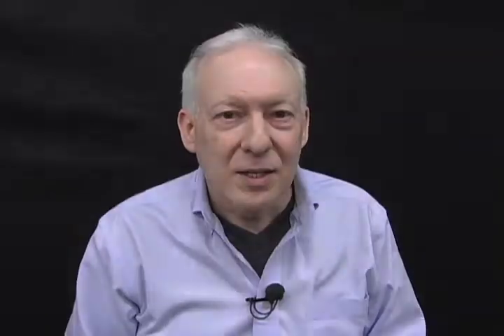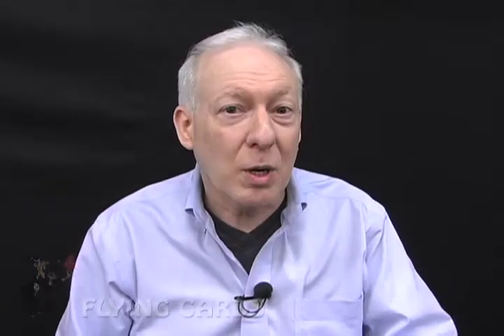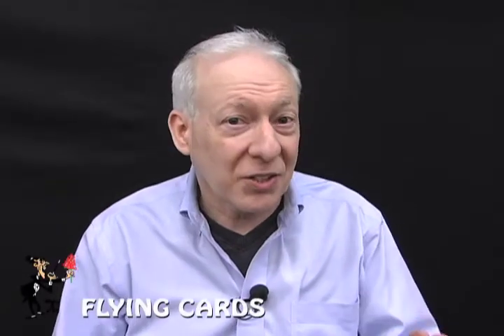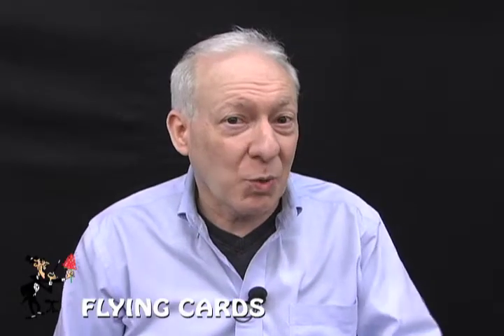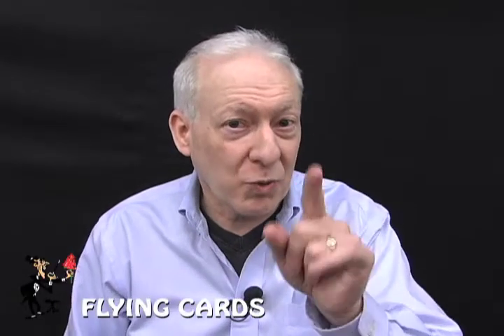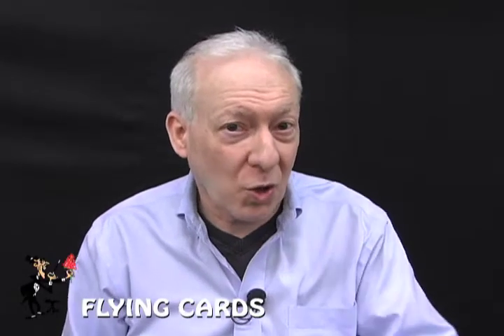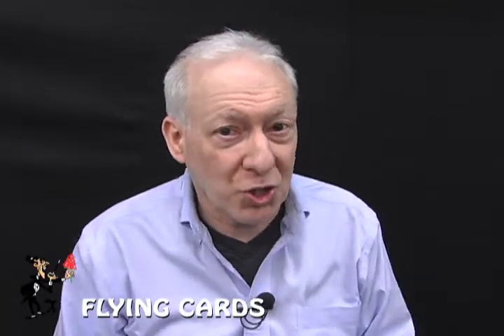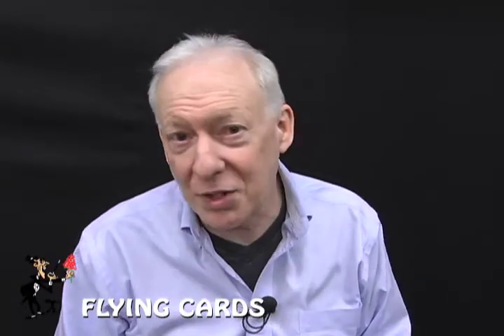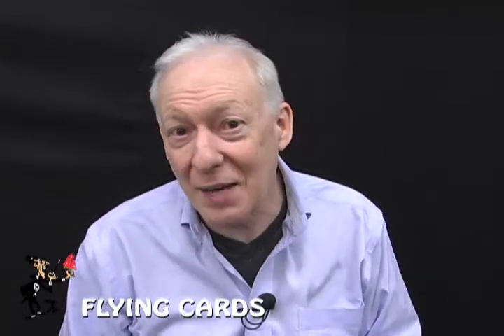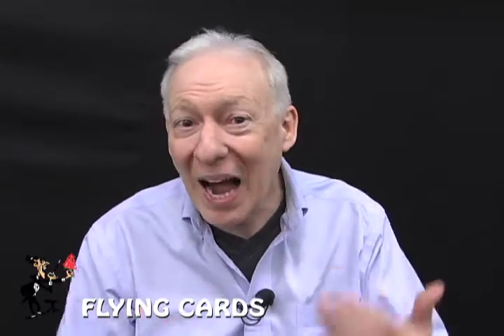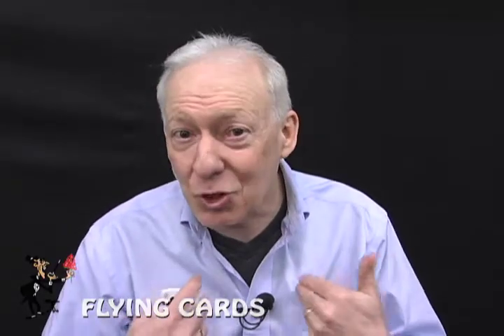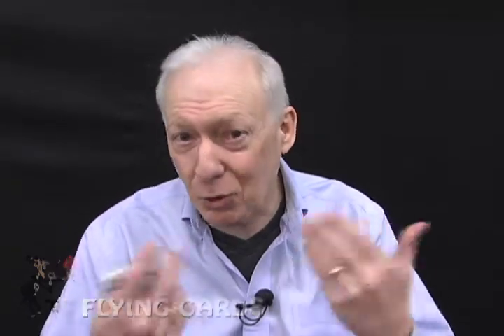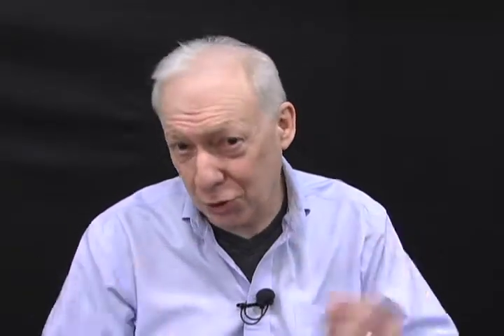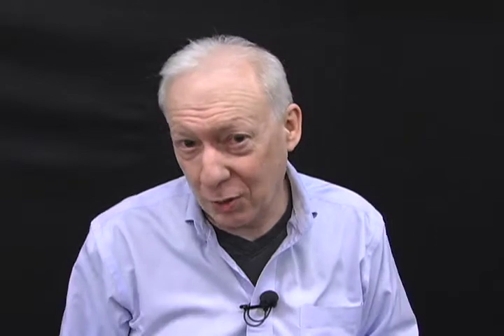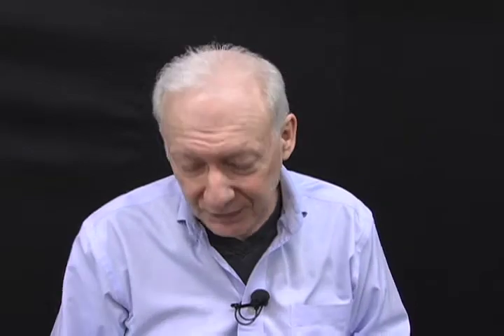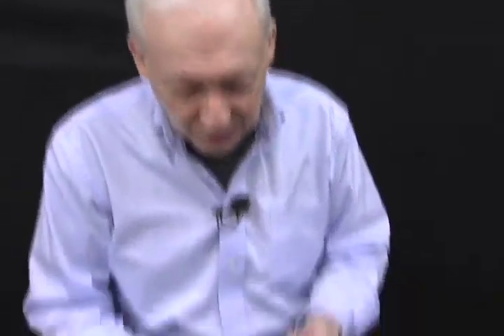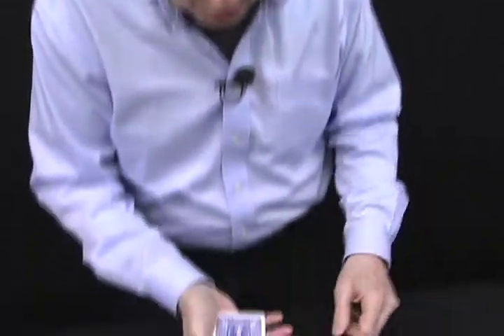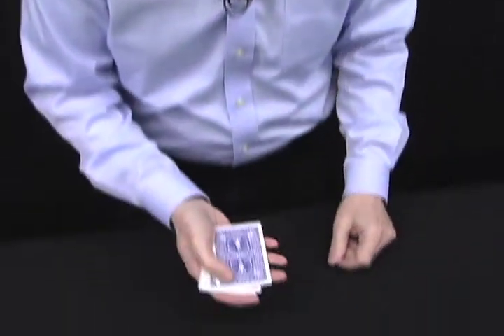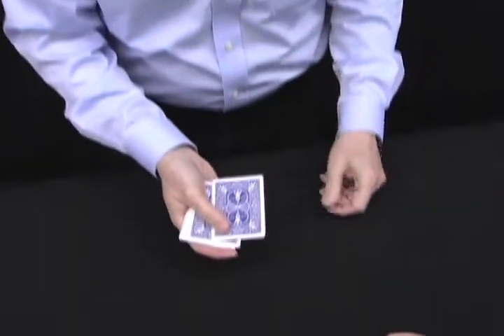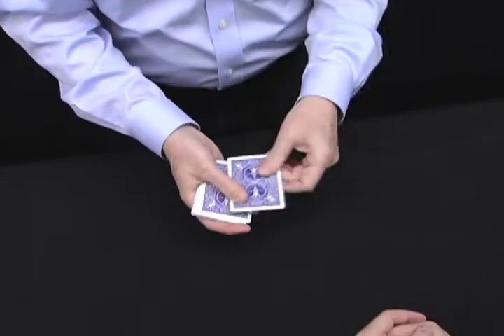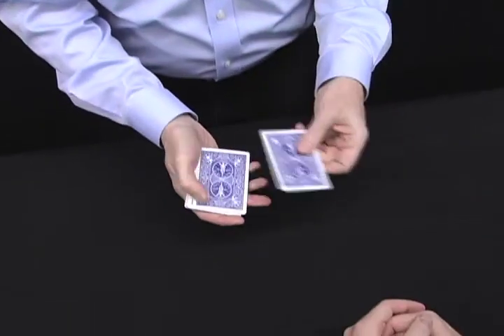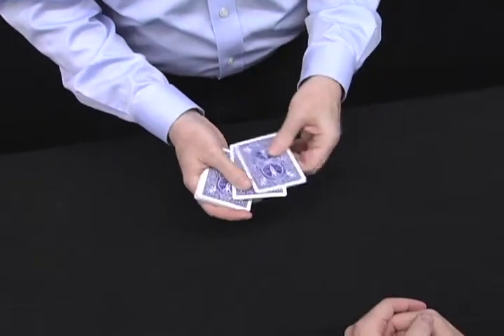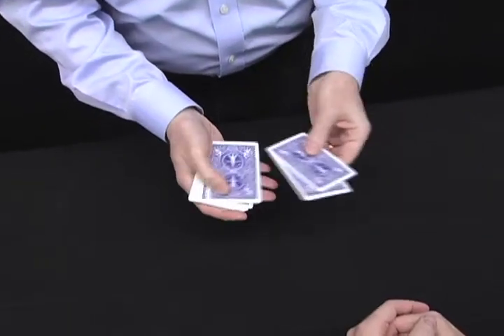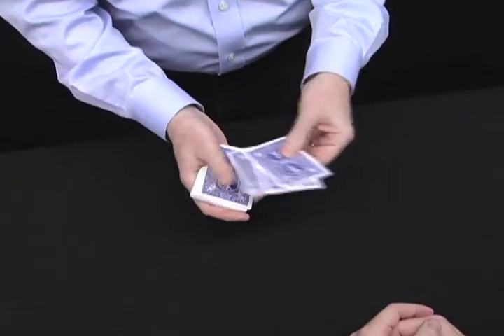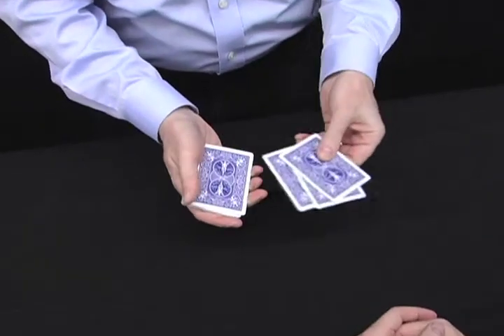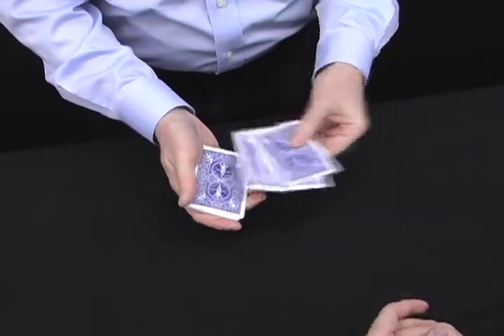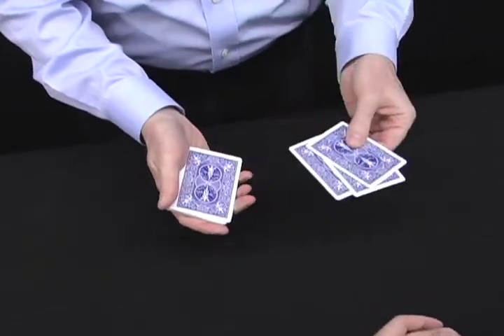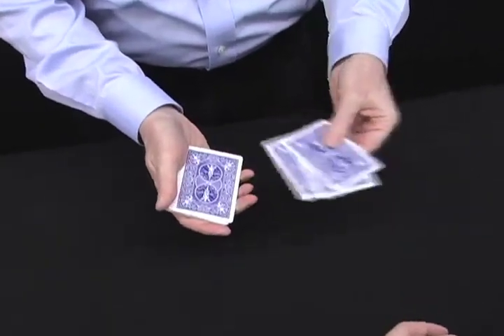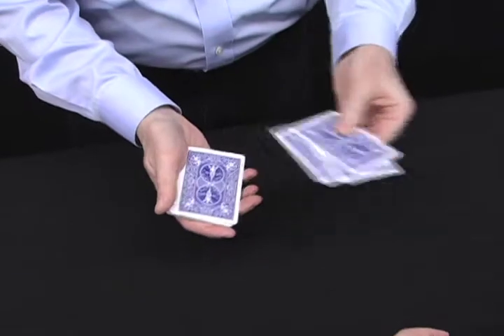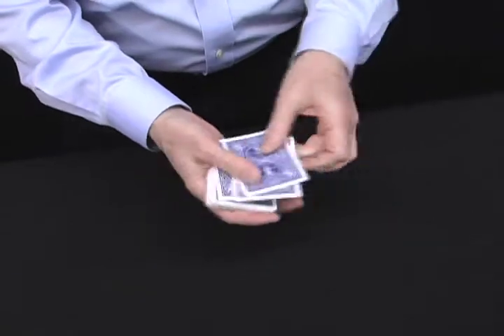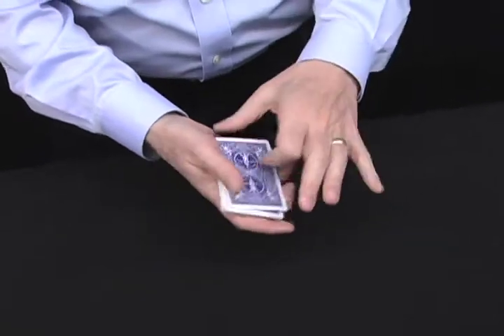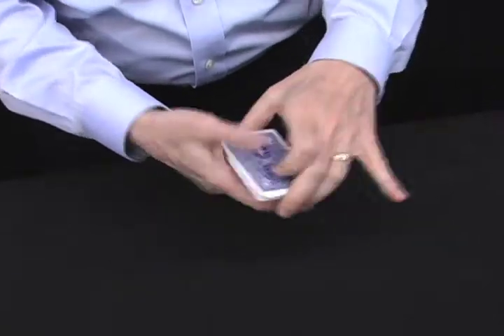You are about to see one of the greatest card tricks of all time. I use it in my own close-up show. We're gonna use some bicycle cards — what color are these backs? Blue. That's right, they also come in red, but we're gonna be using blue.